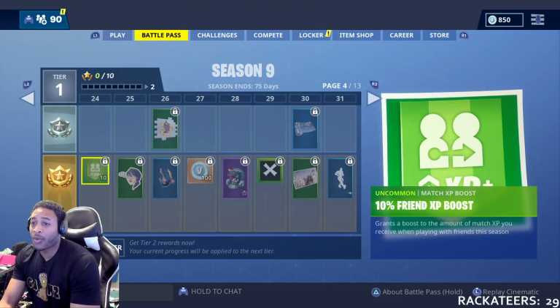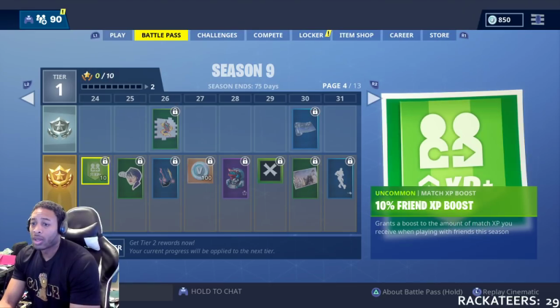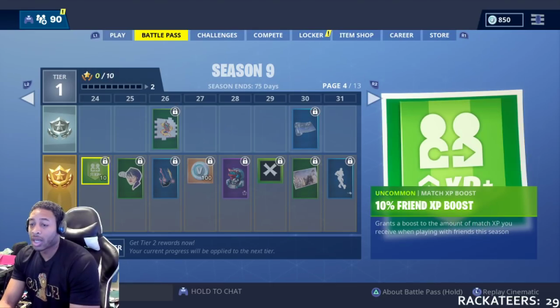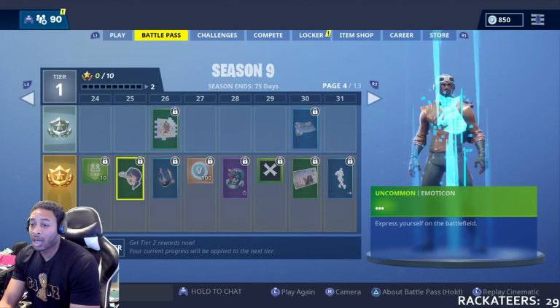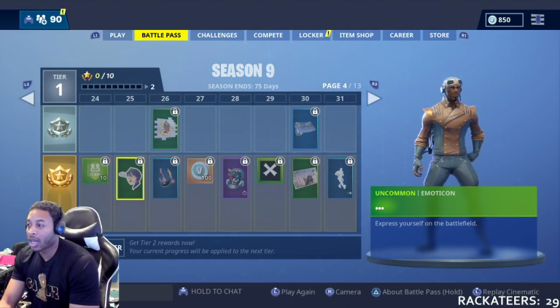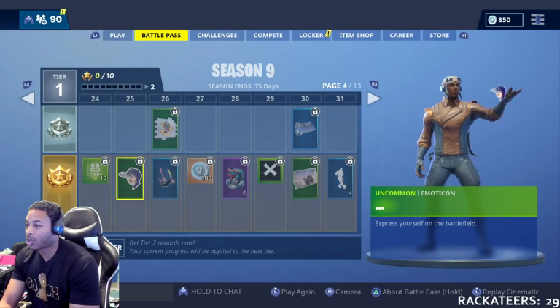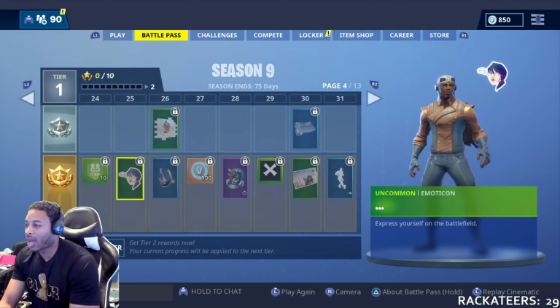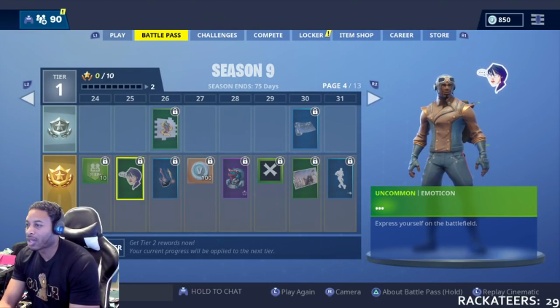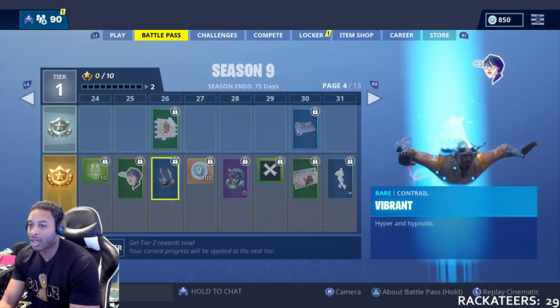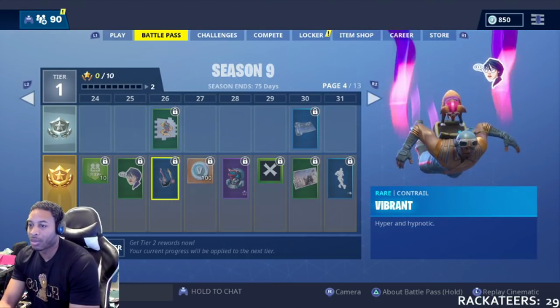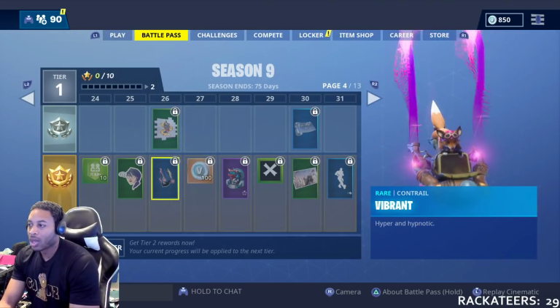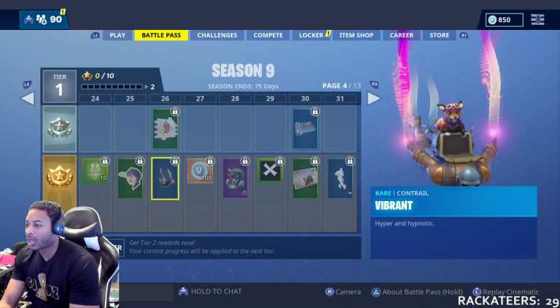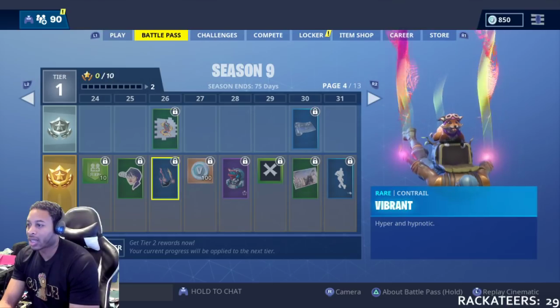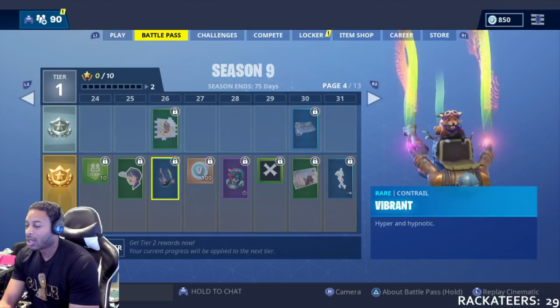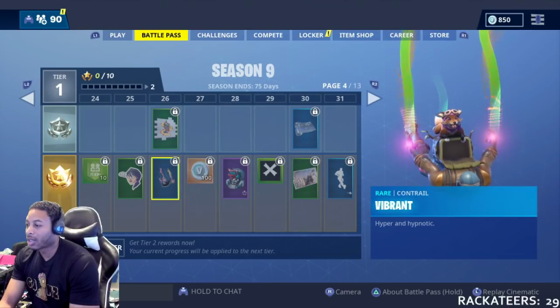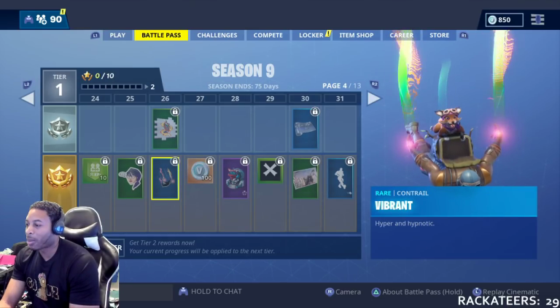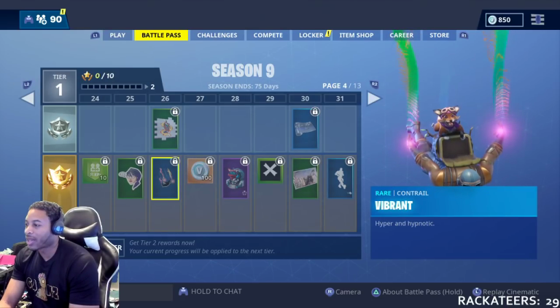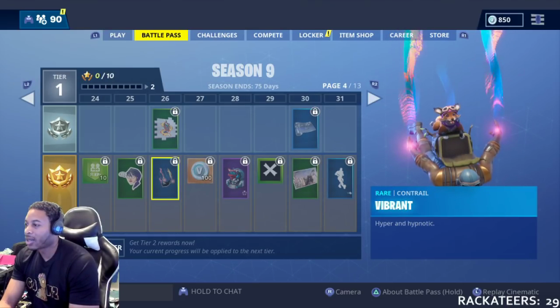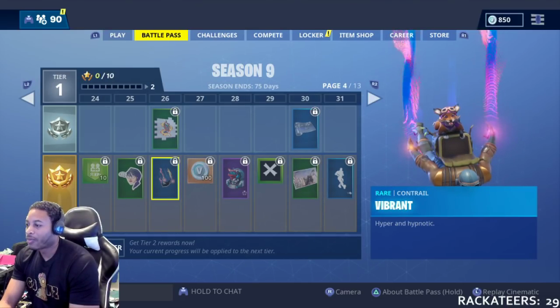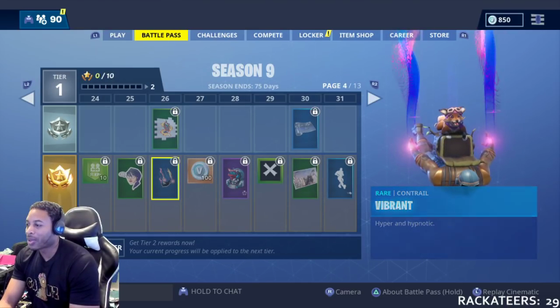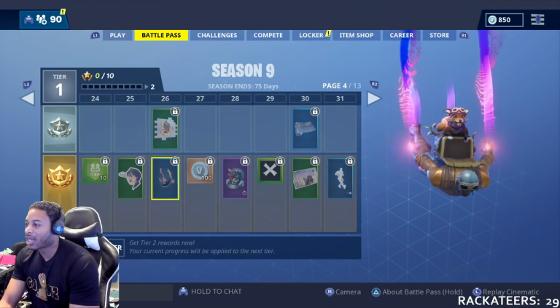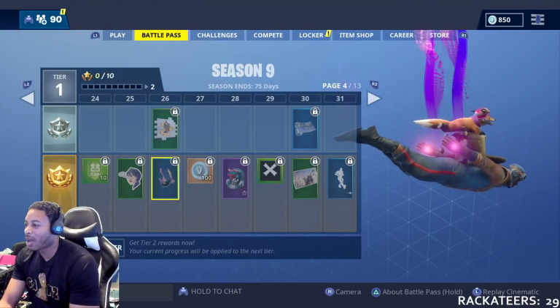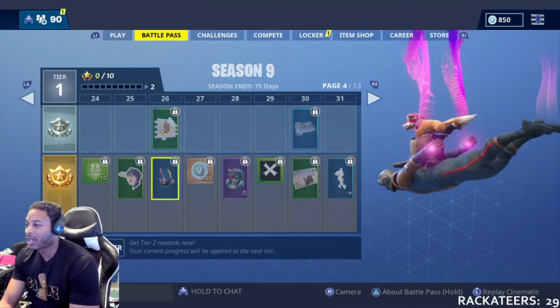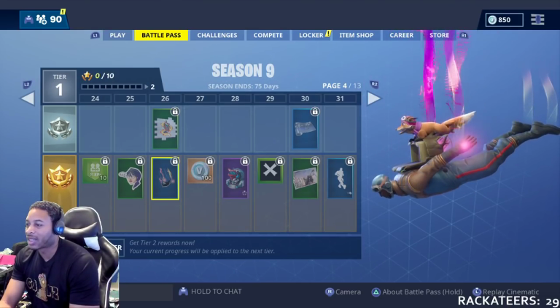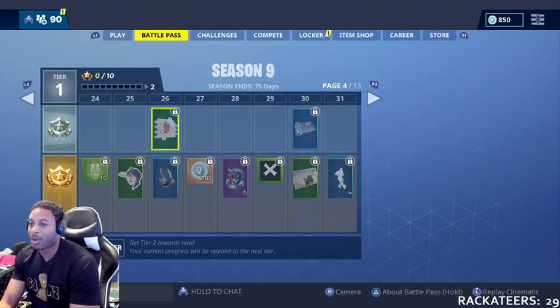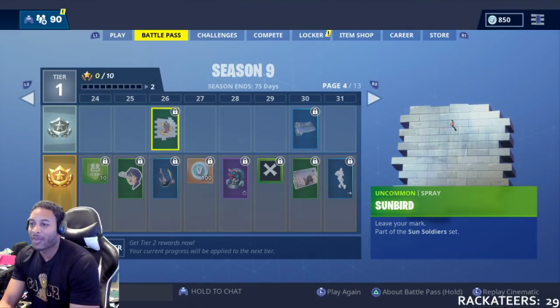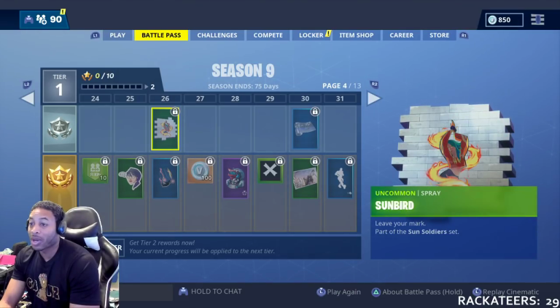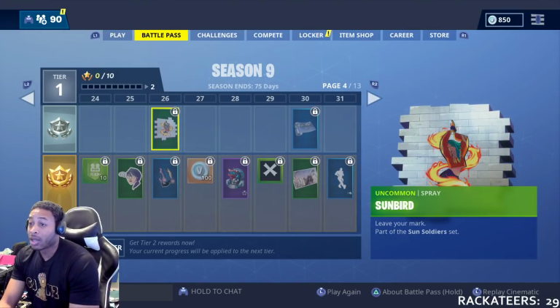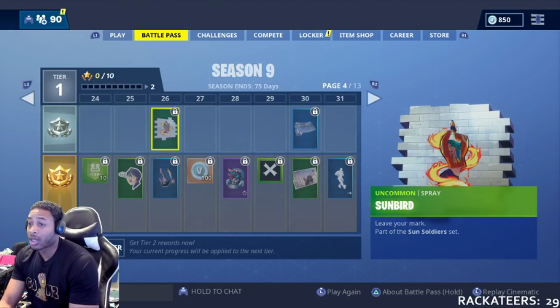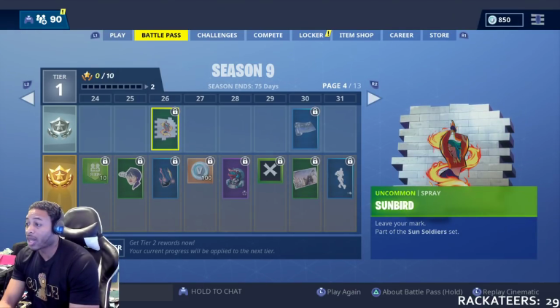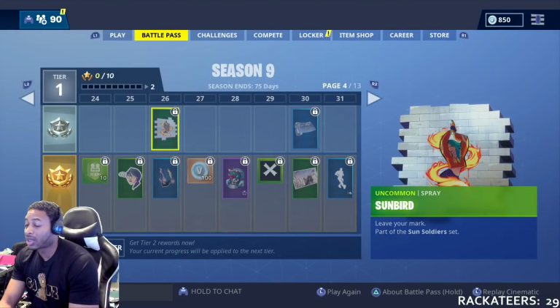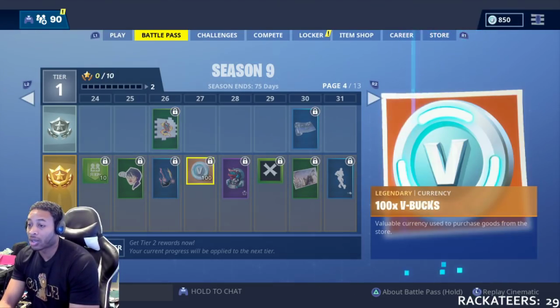At 24, you get XP. At 25, you get an uncommon emote. 26, you get the Vibrant thing — and you're going to get a spray at 26 also.